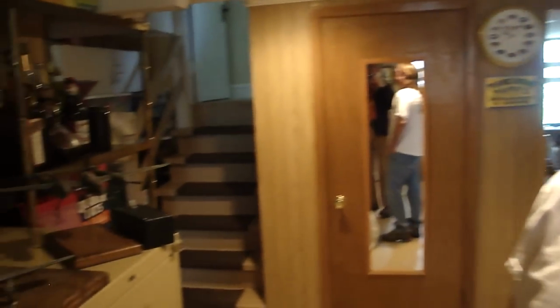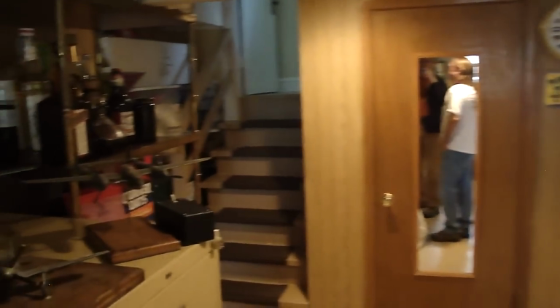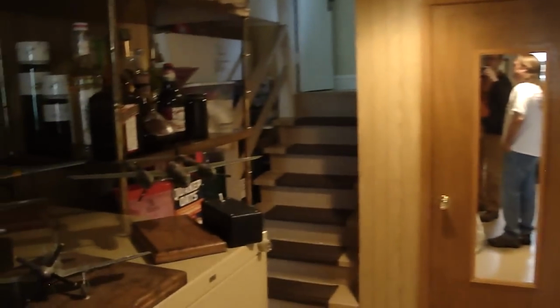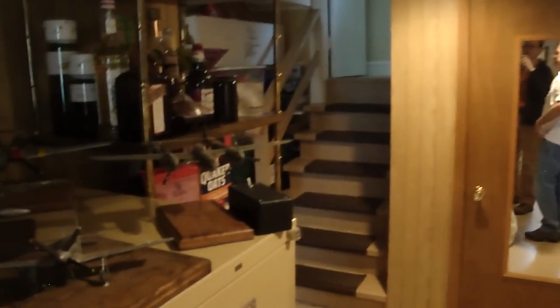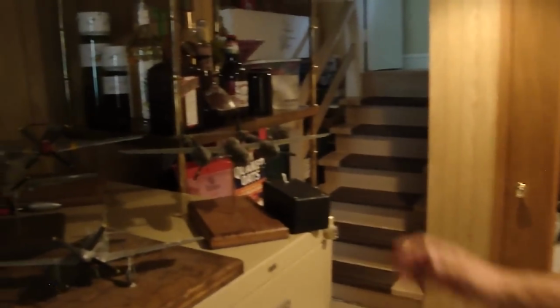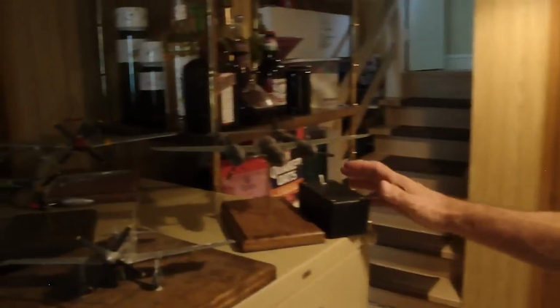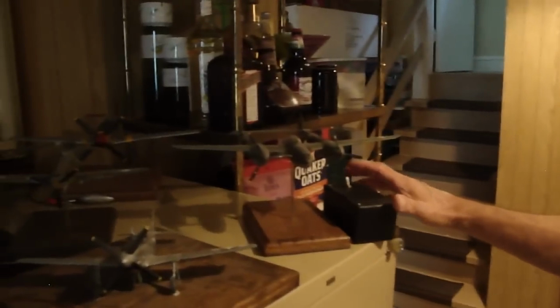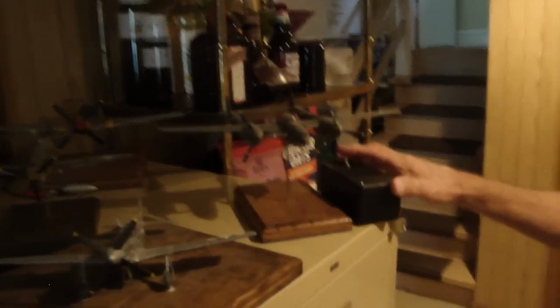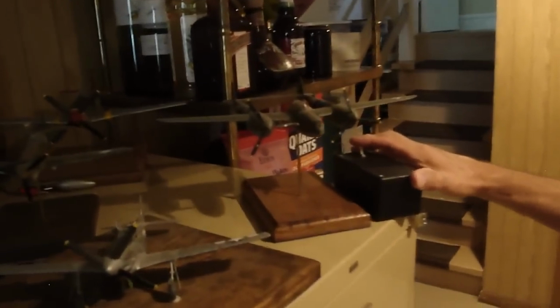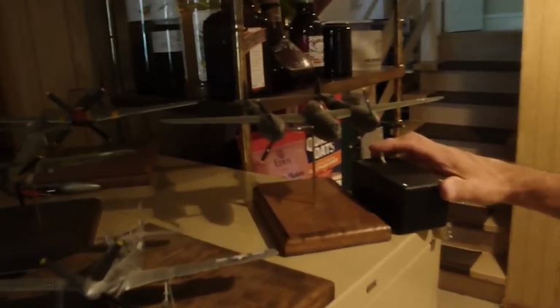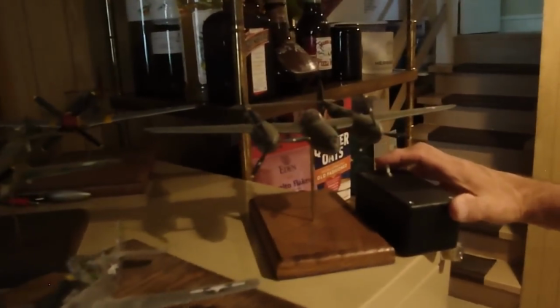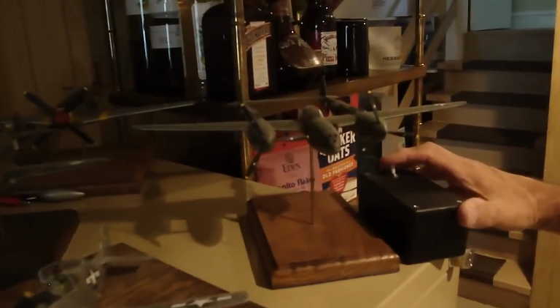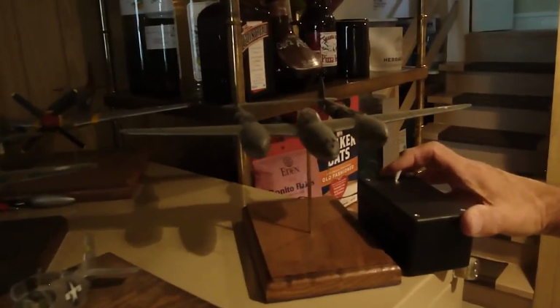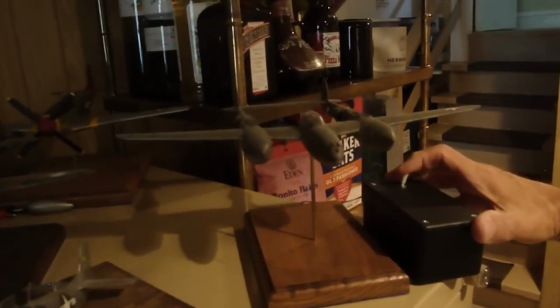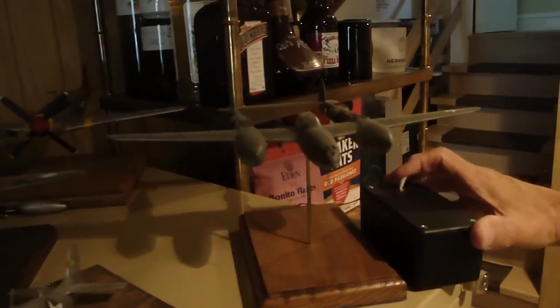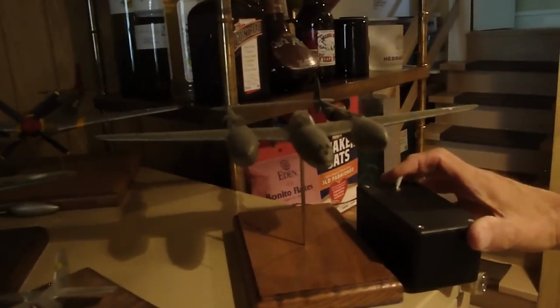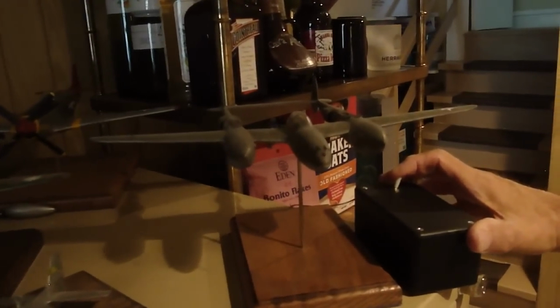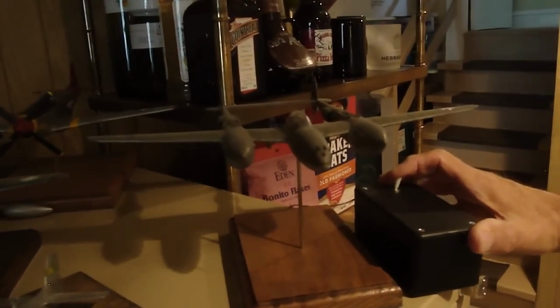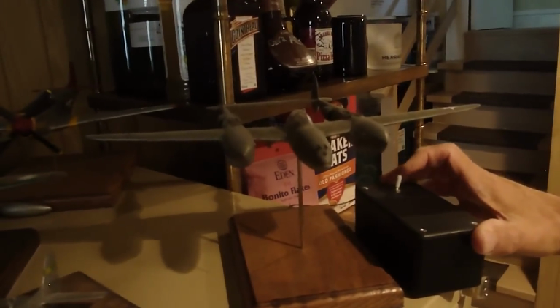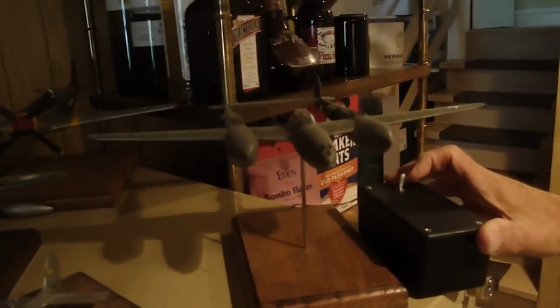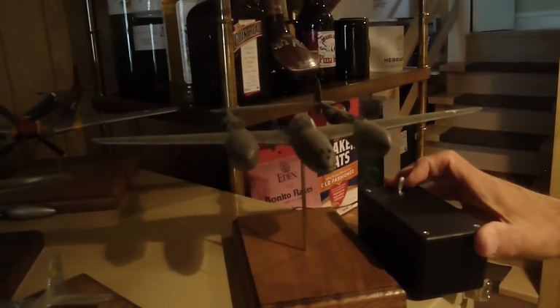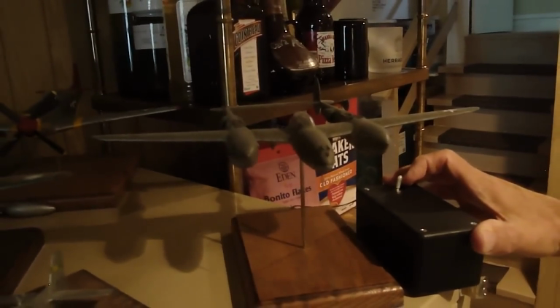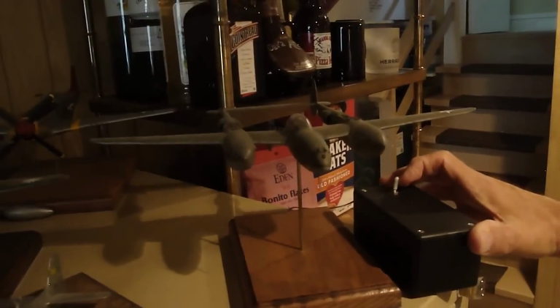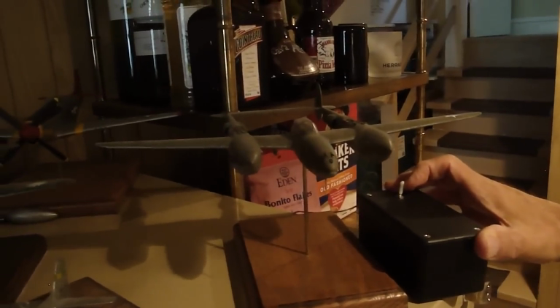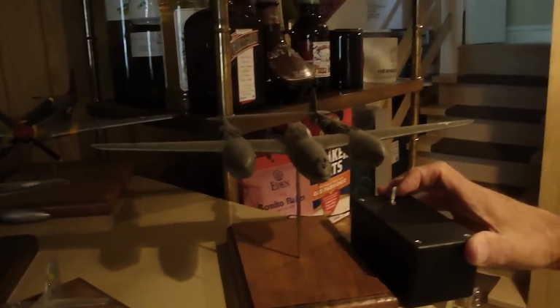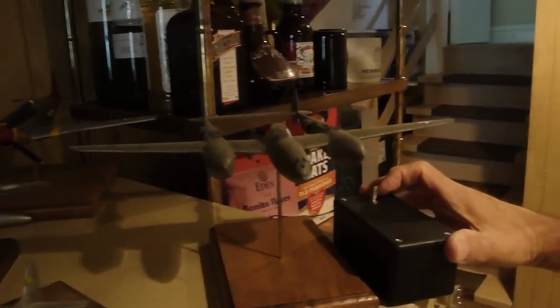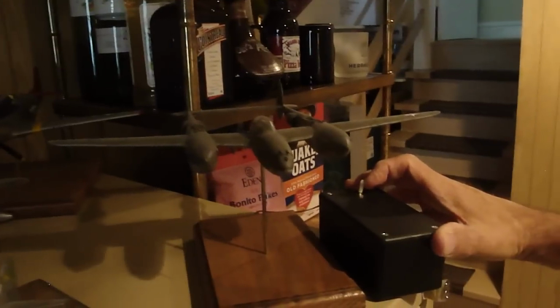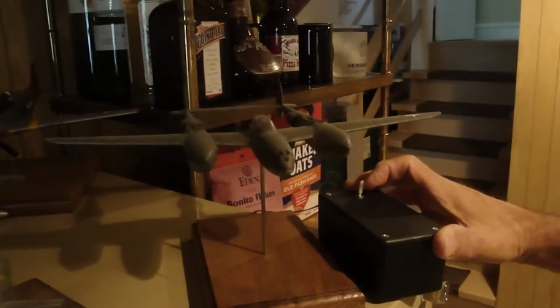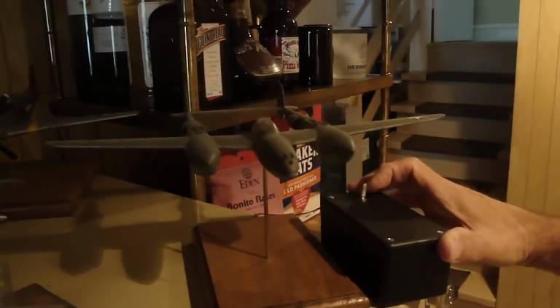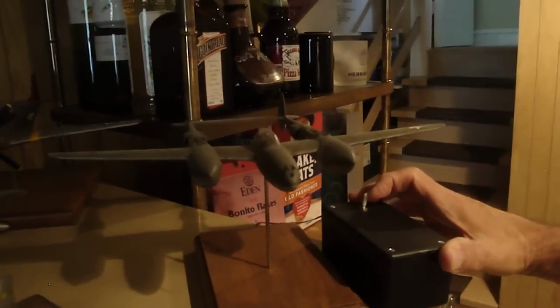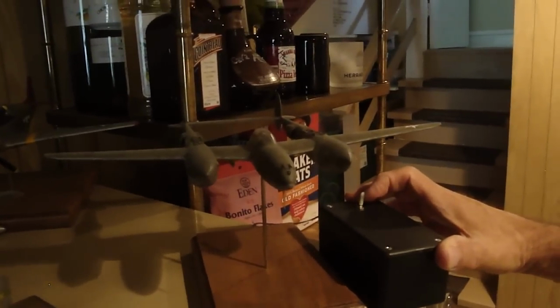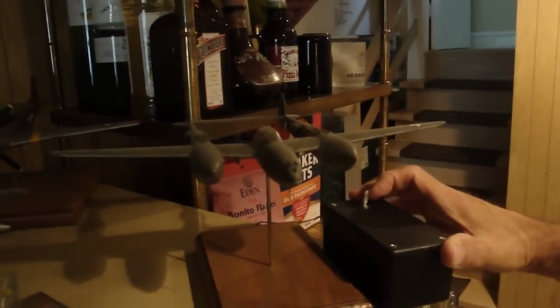We're going to start off with the P-38. Check this out, guys. The props actually work. Now, can you feather those props in case one prop goes out? No.